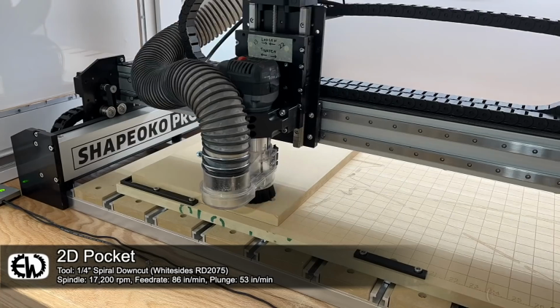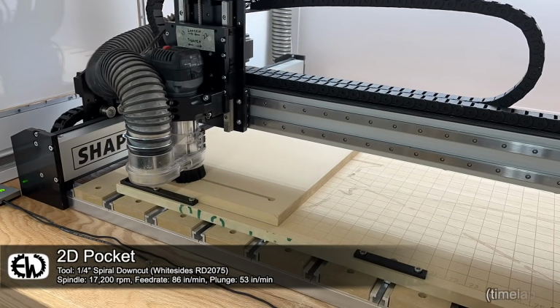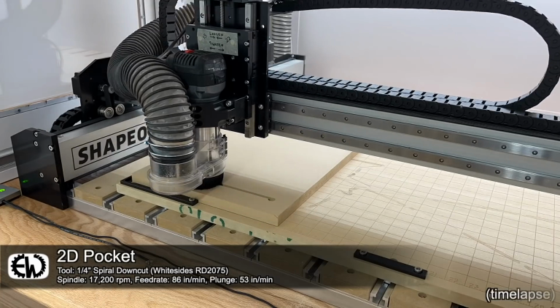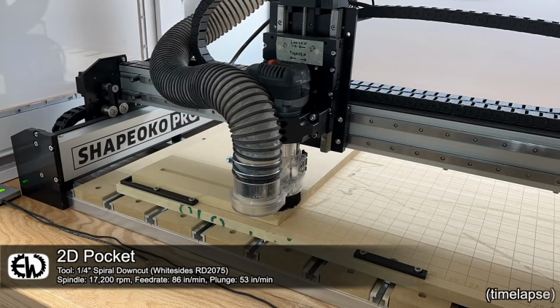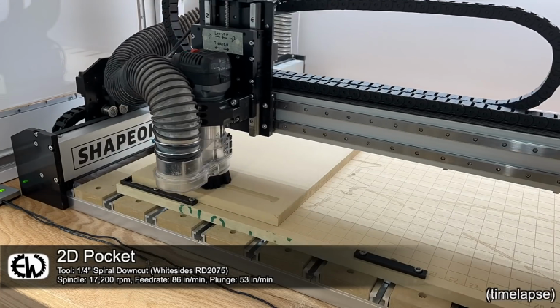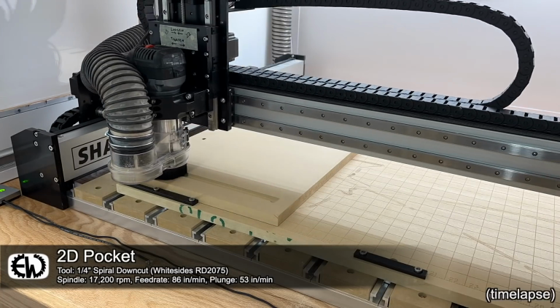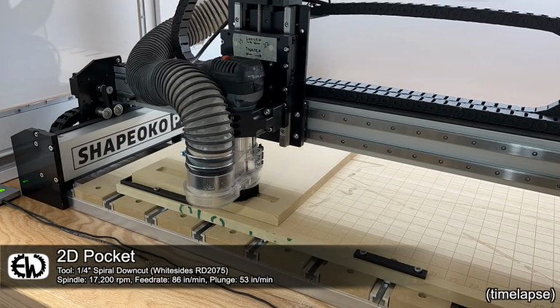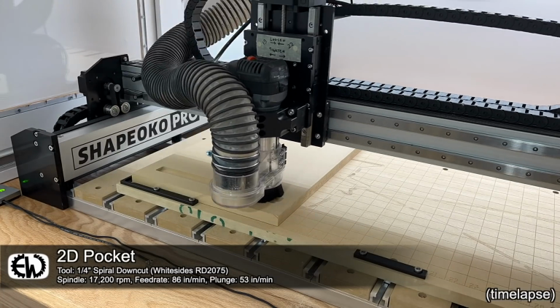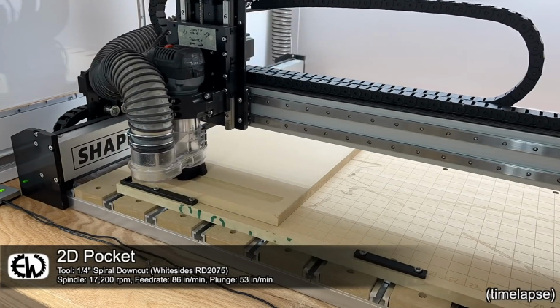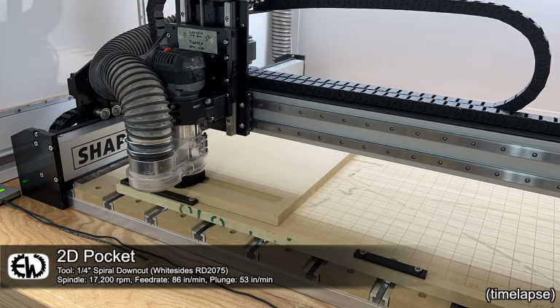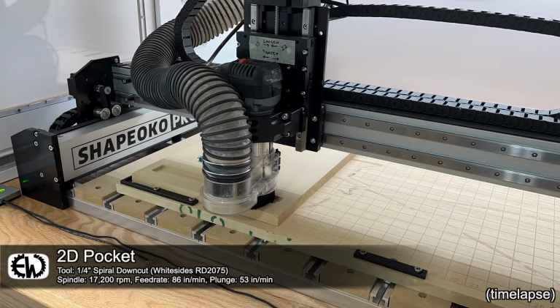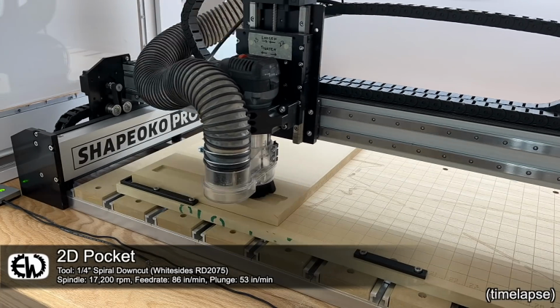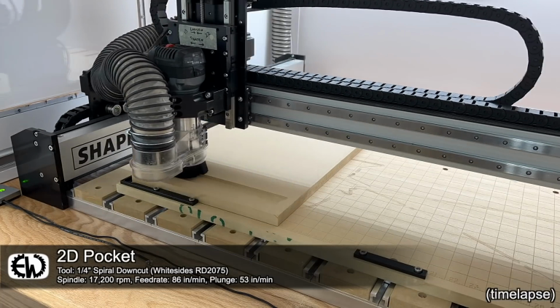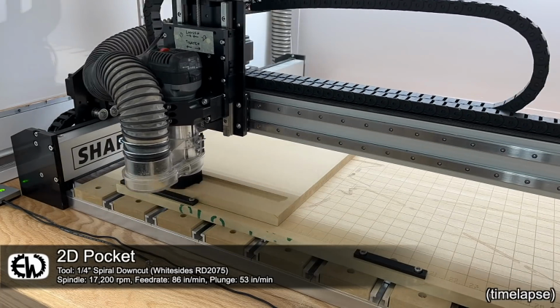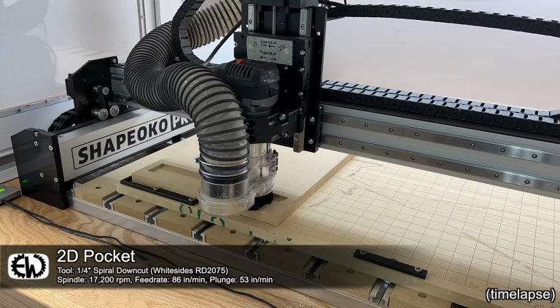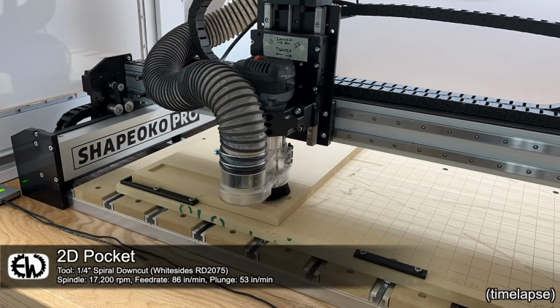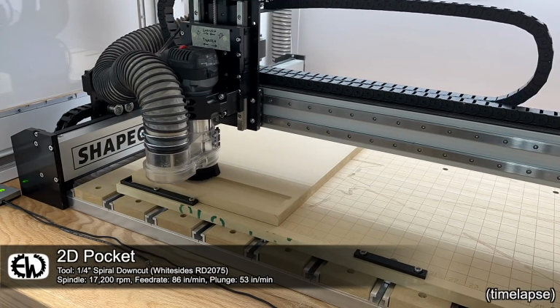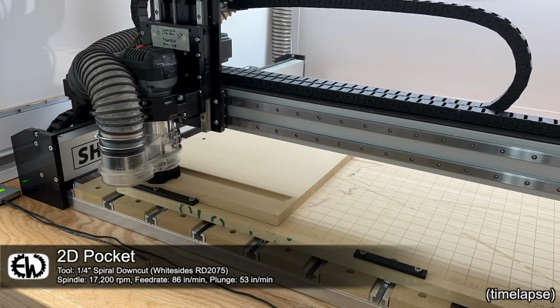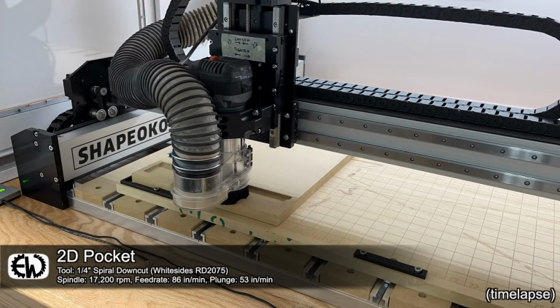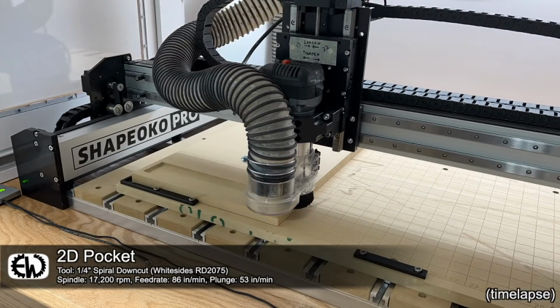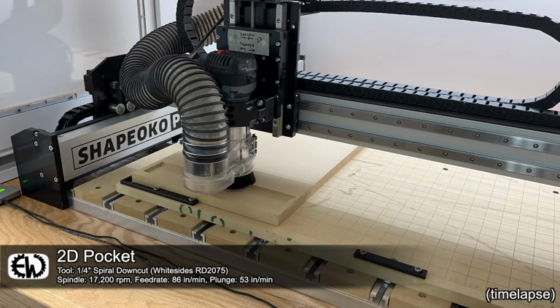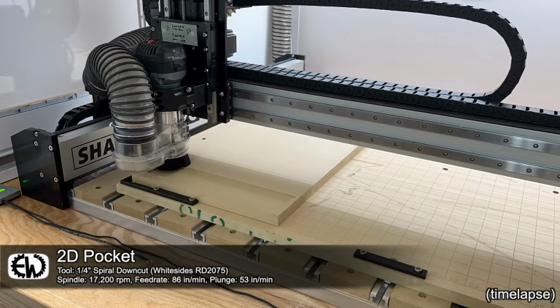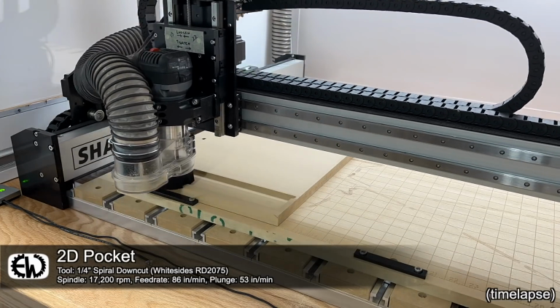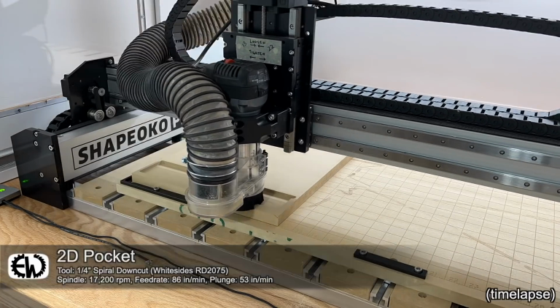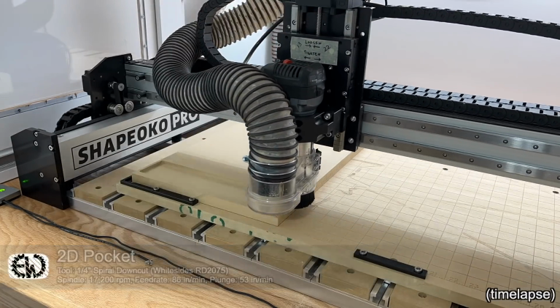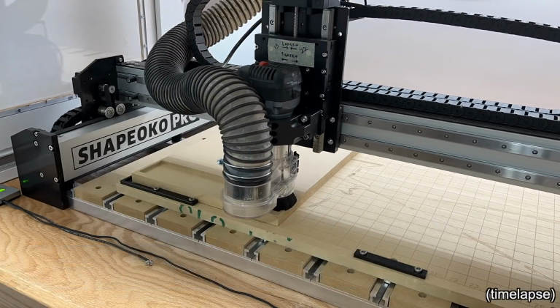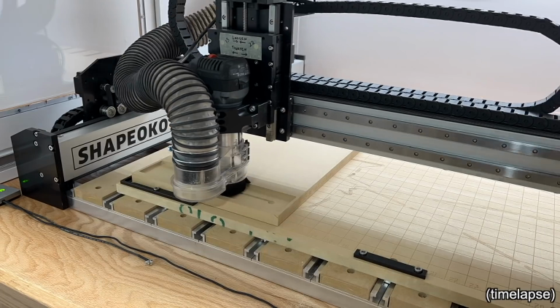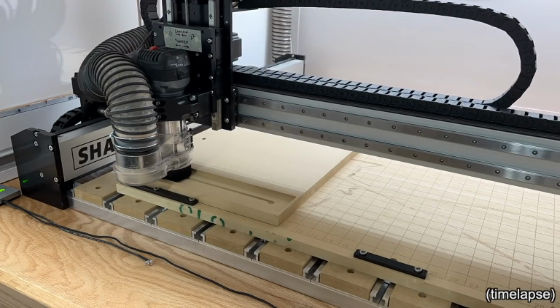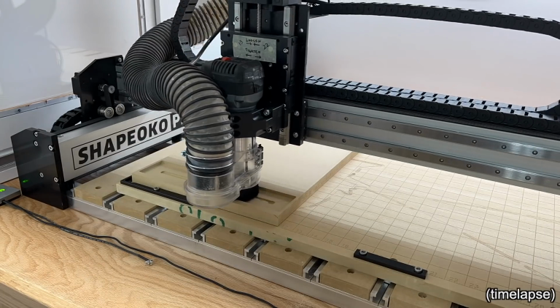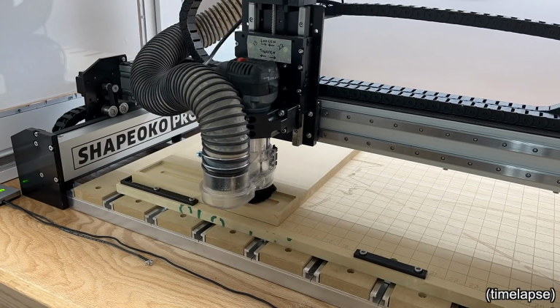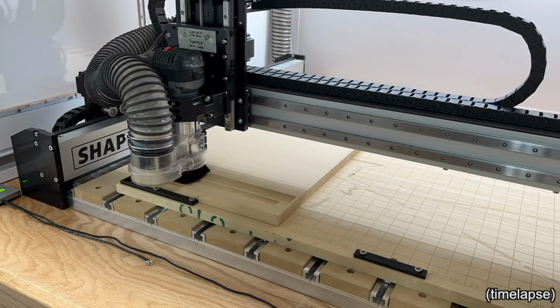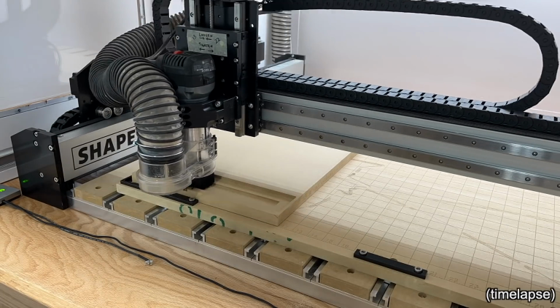All right, that's enough explanation for this video. Let's put on some background music that you guys can complain about in the comments and enjoy the CNC while it works.